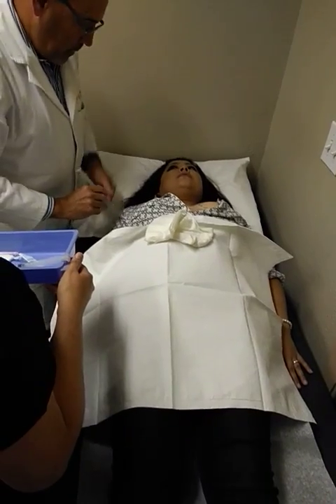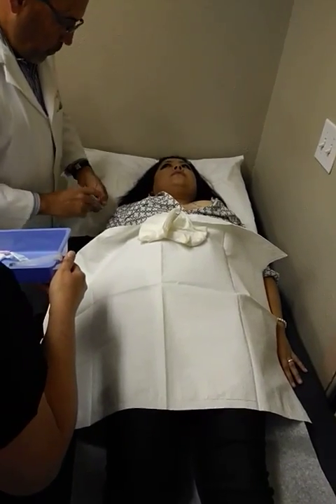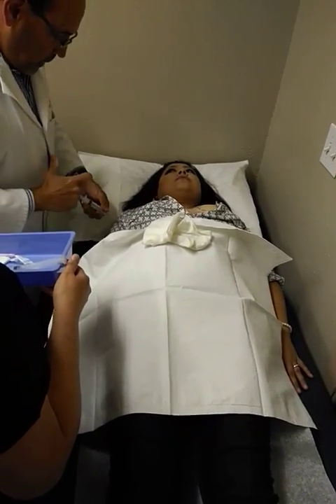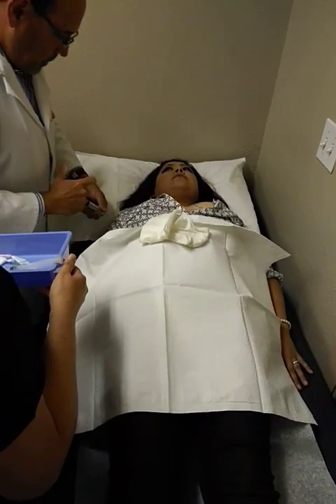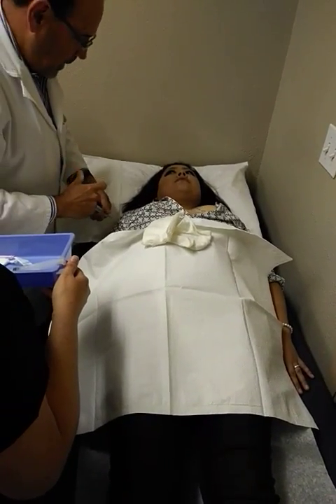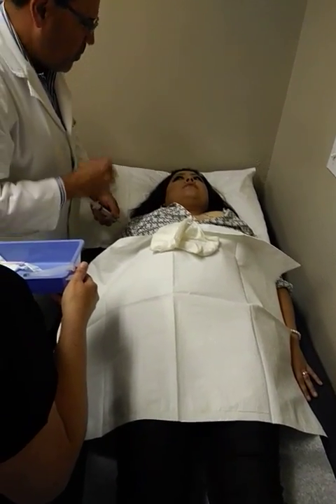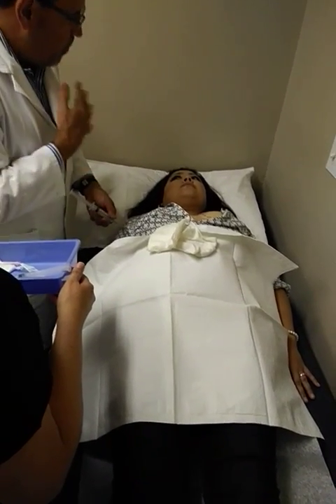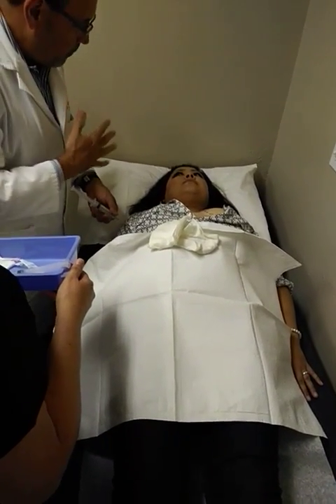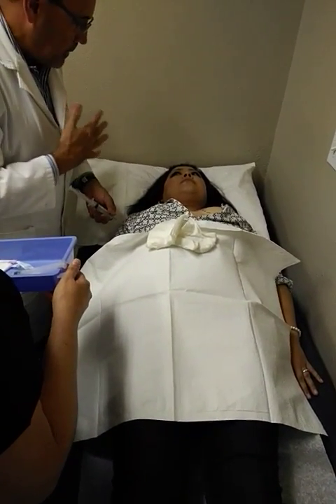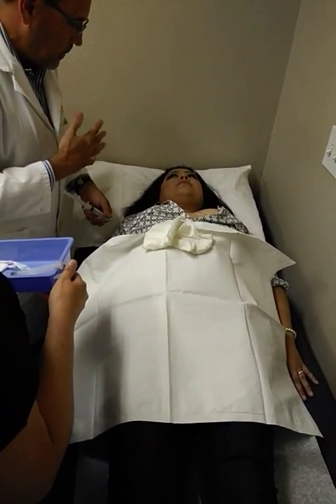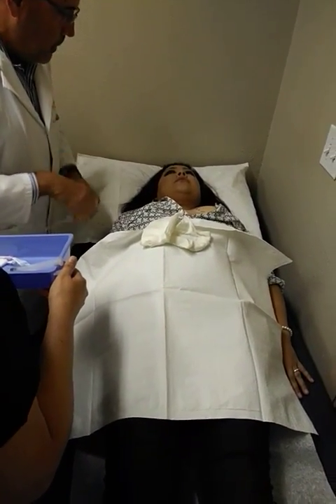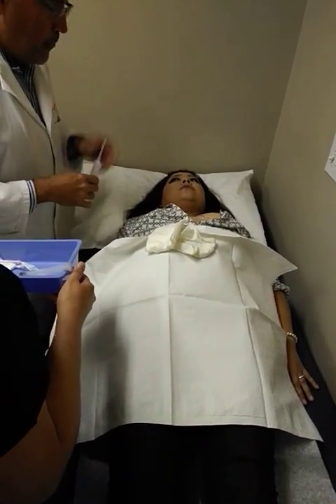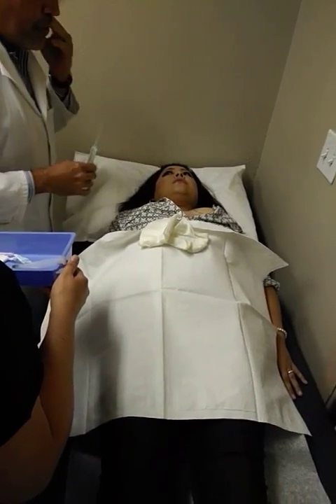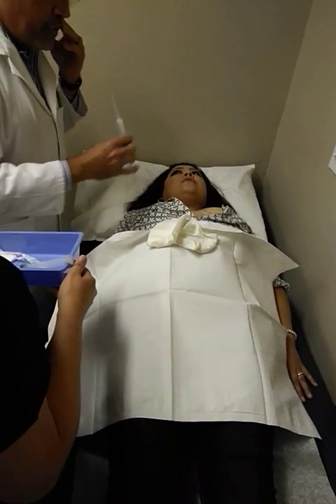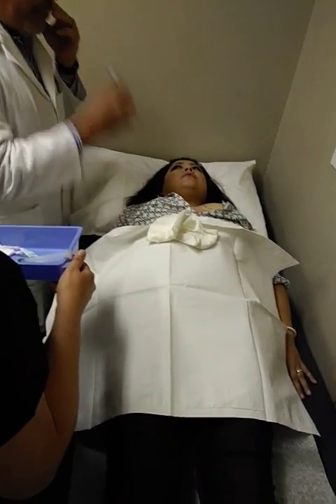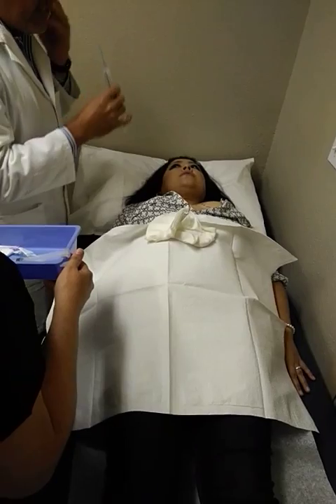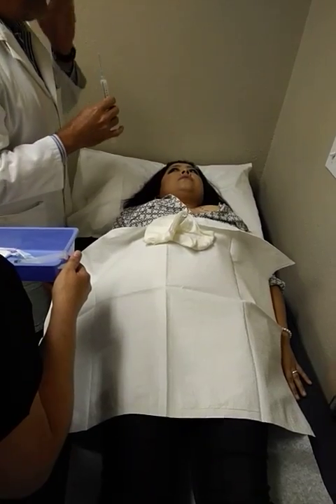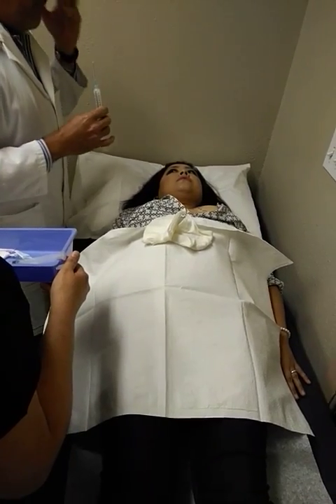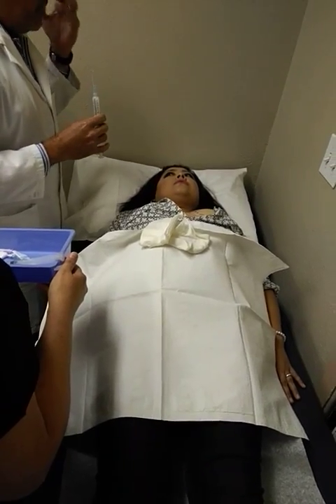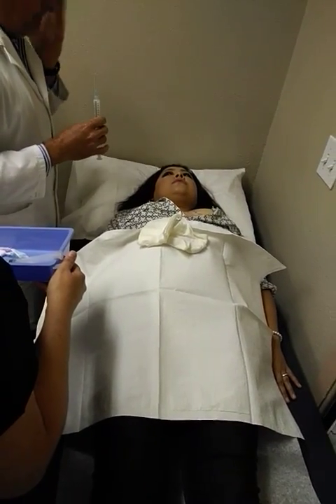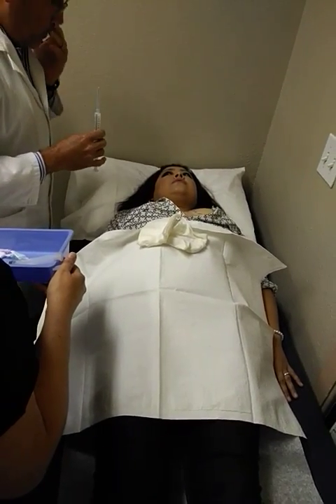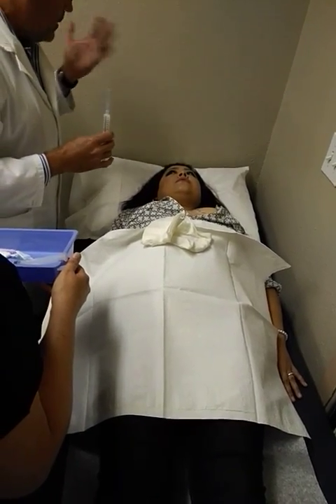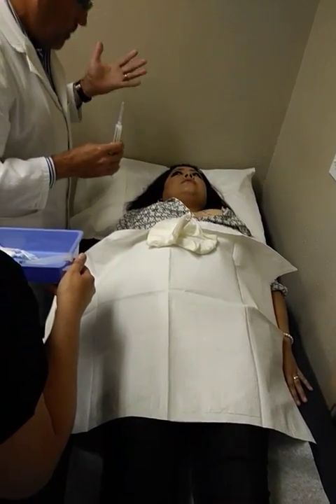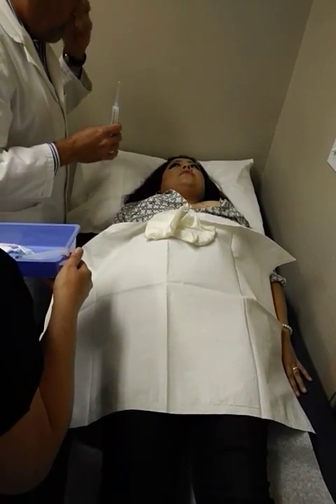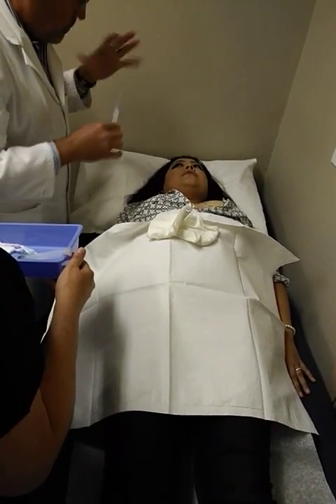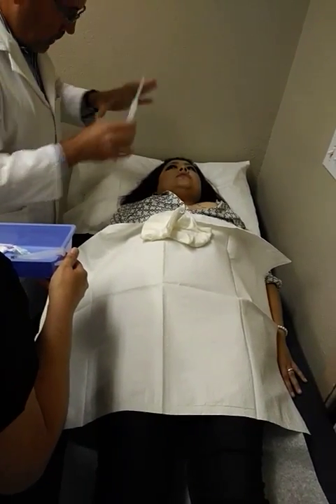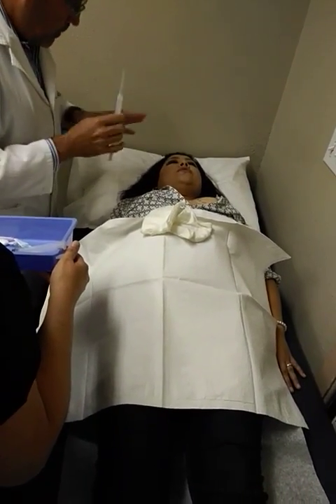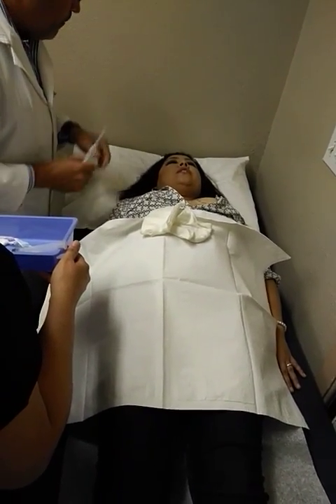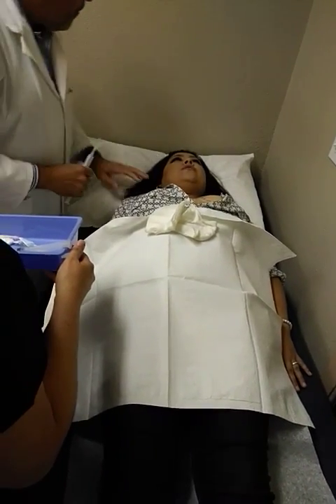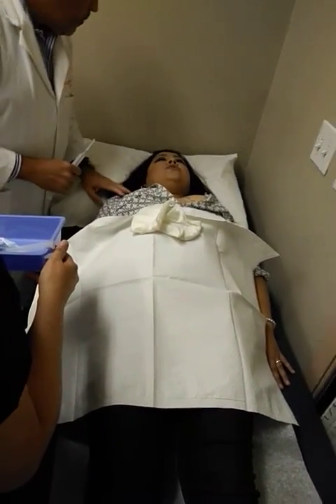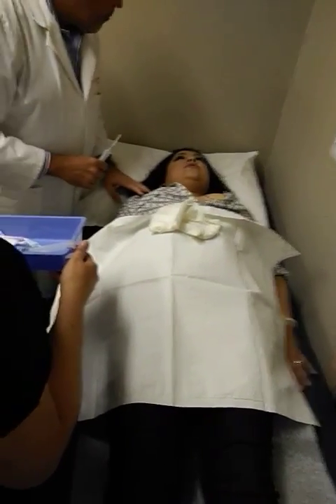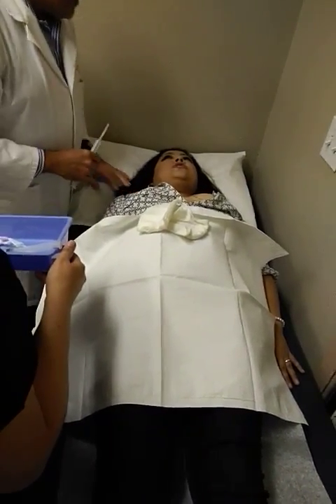We're going to inject and it's going to burn for five seconds. When you go to the dentist, they put the needle, you burn, and then you get numb. The same thing — just five seconds. So you feel kind of like the cortisone injections?